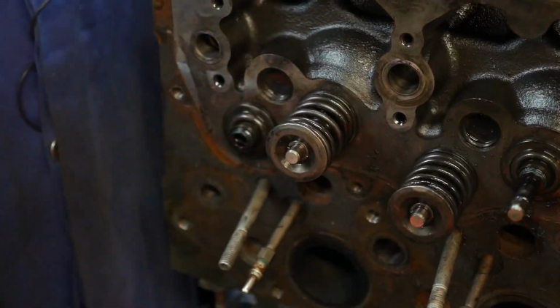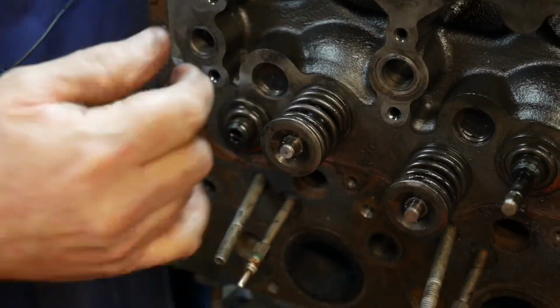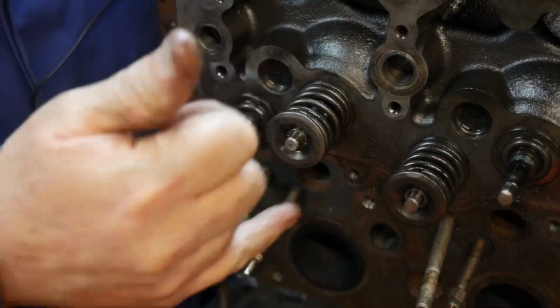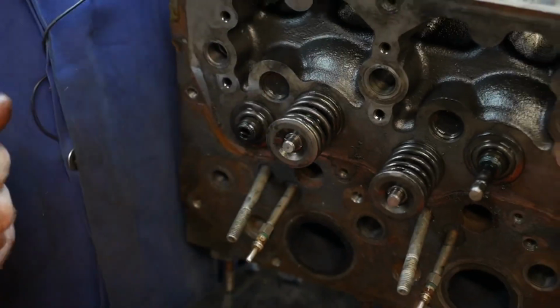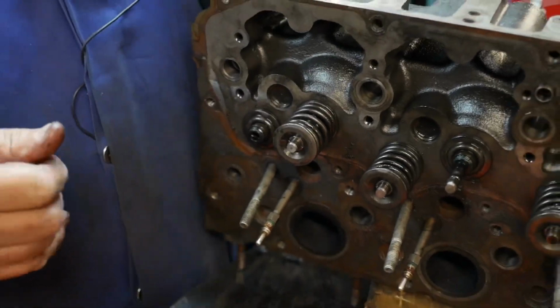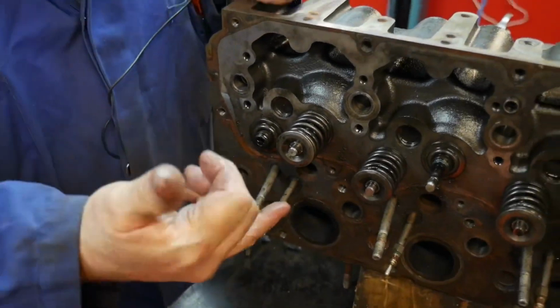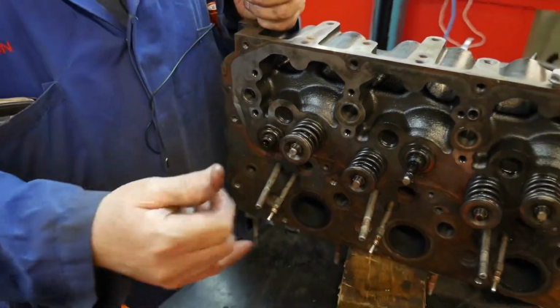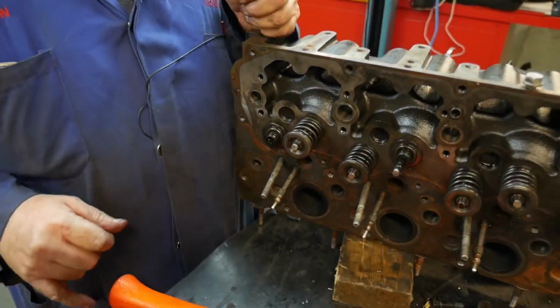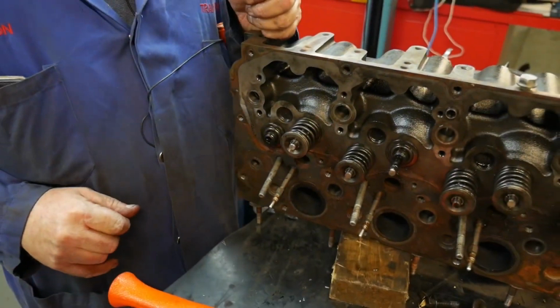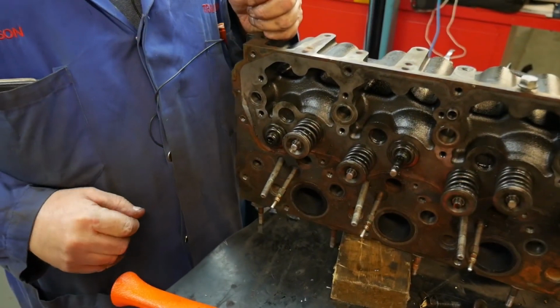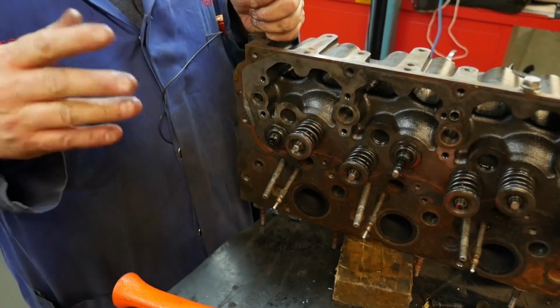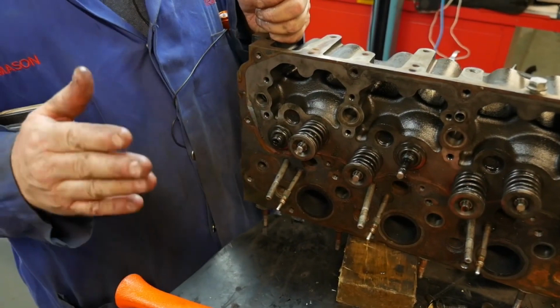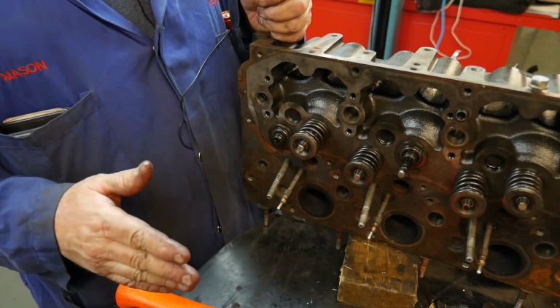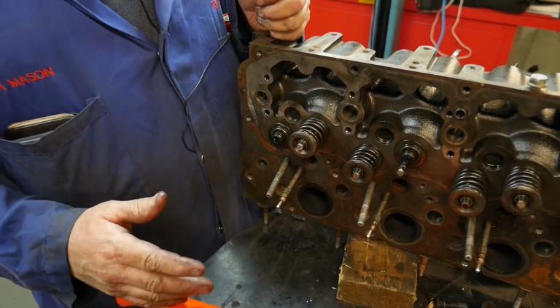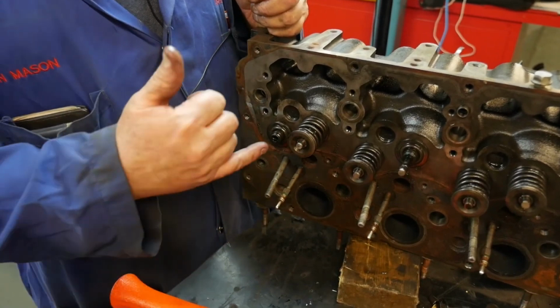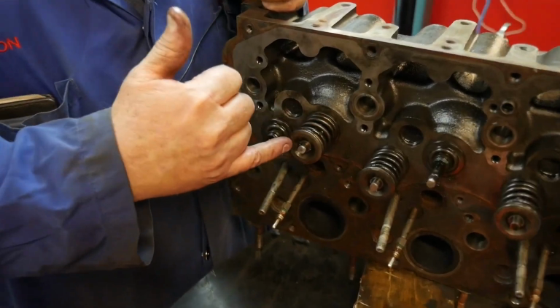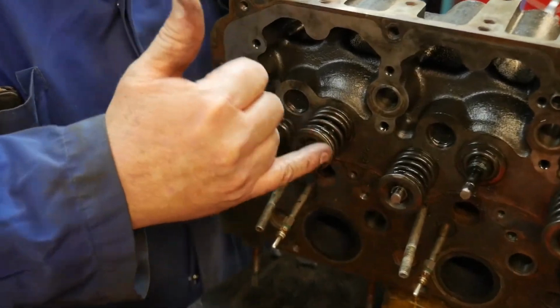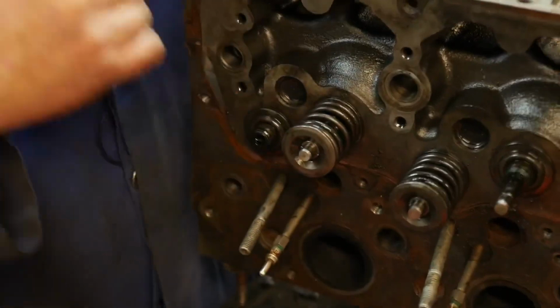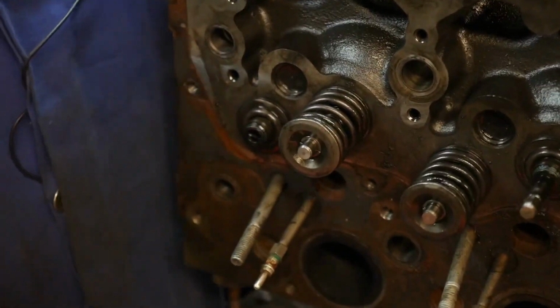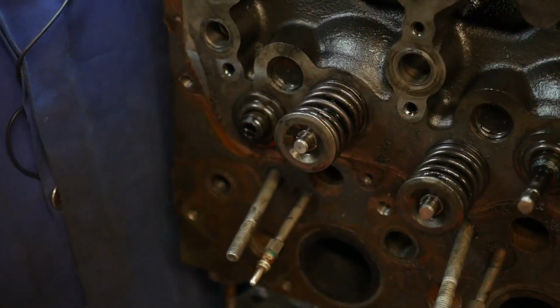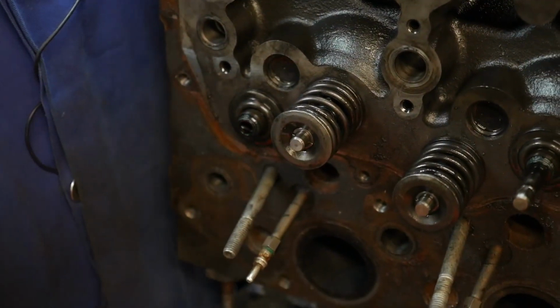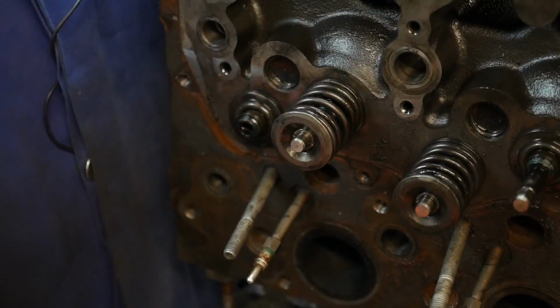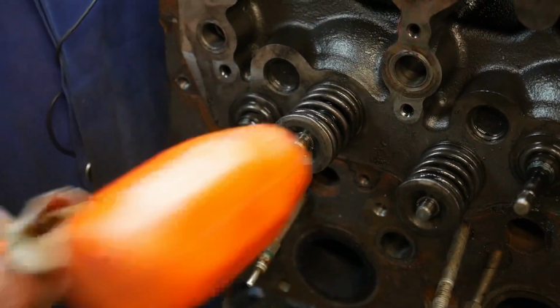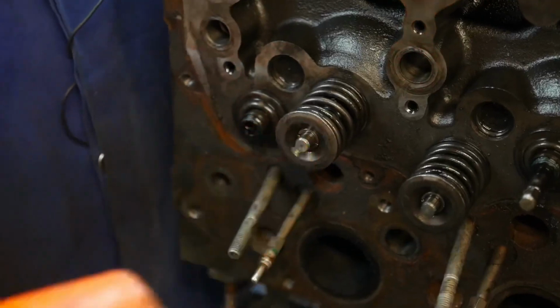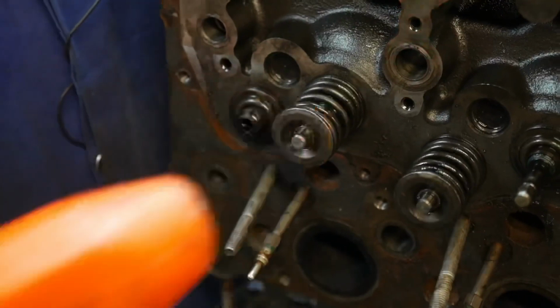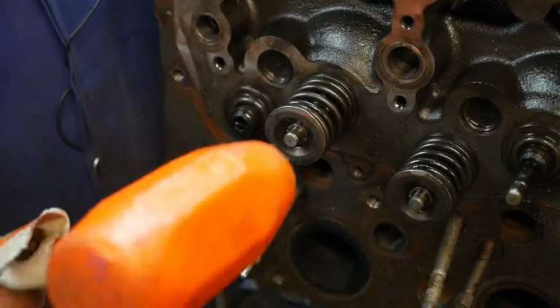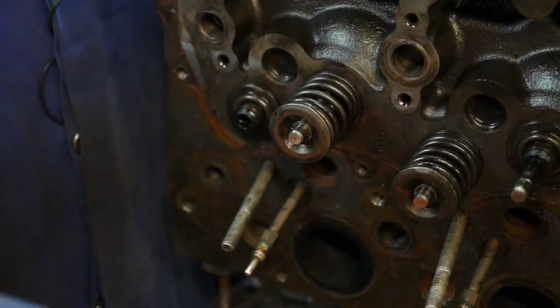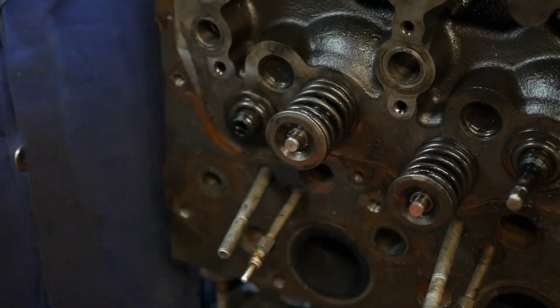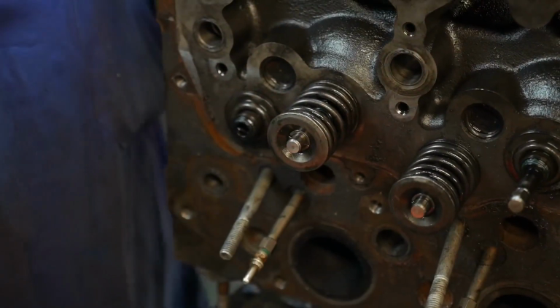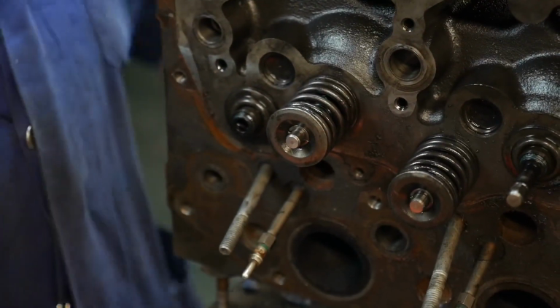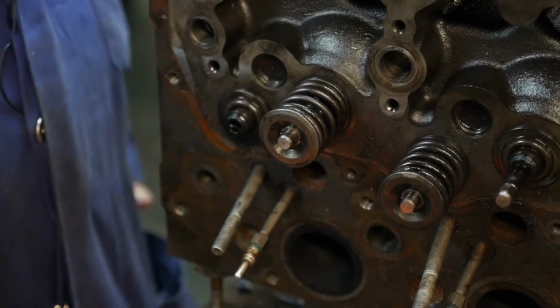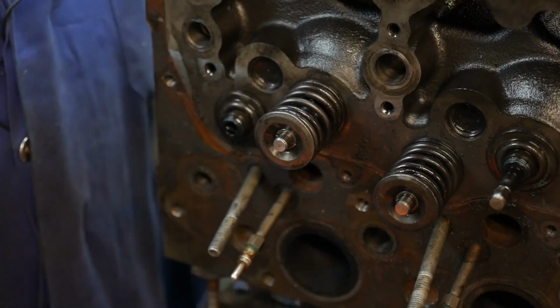If we had valve rotators on here, we would check to see that the valve rotators are rotating the valve. That's something that should be done on disassembly, so you can see if you need to replace the valve rotators. But doing this makes for a better seat for start-up, and it should work pretty good.